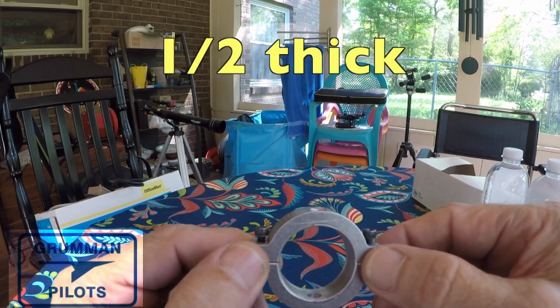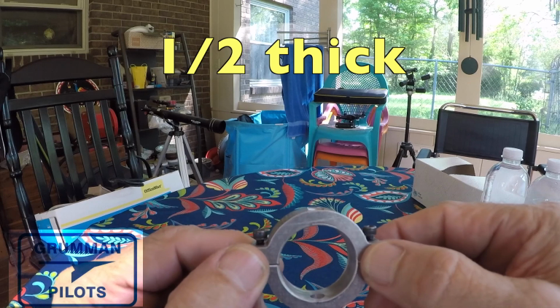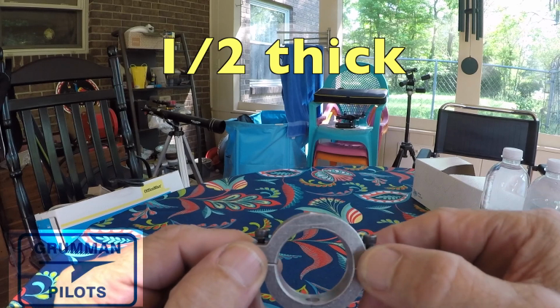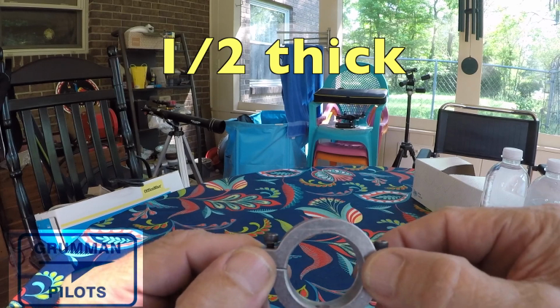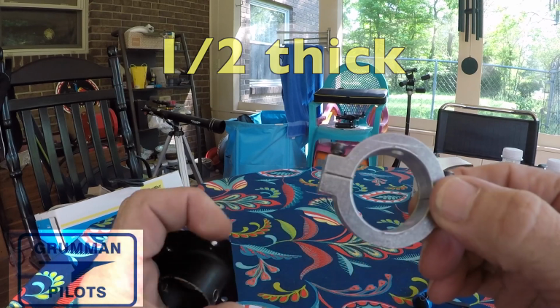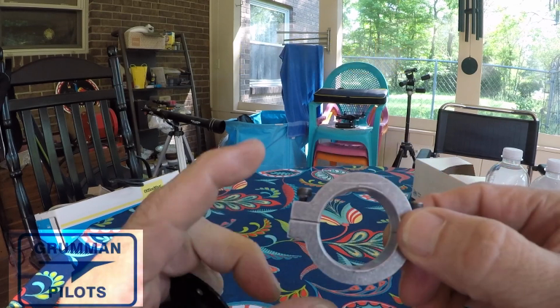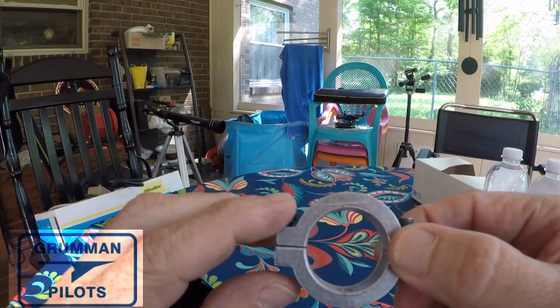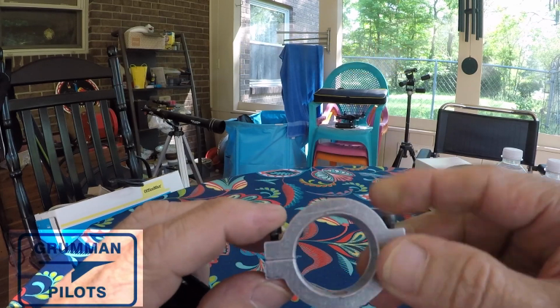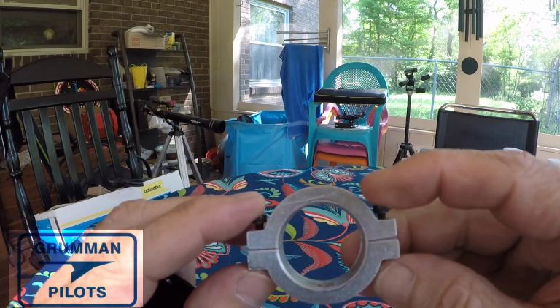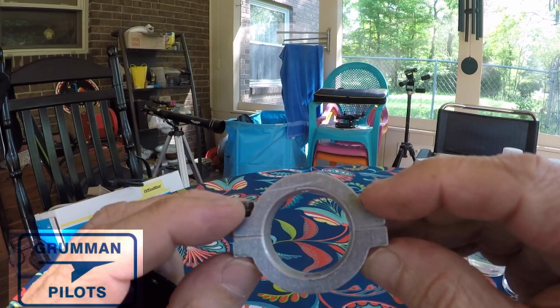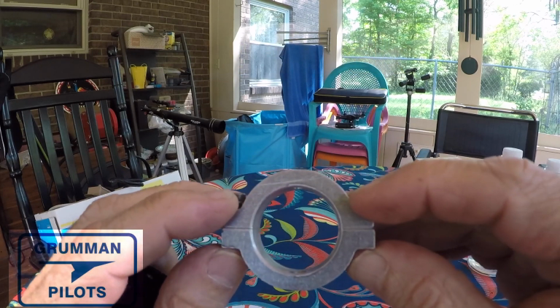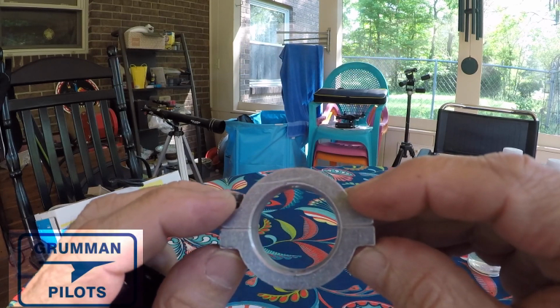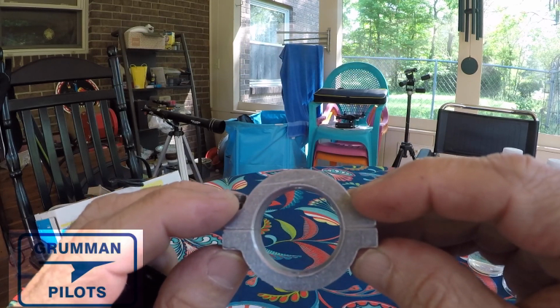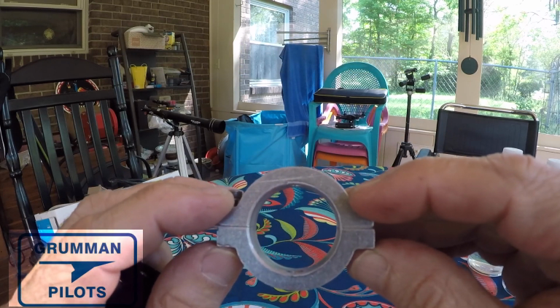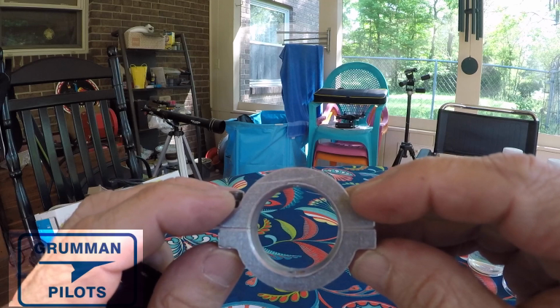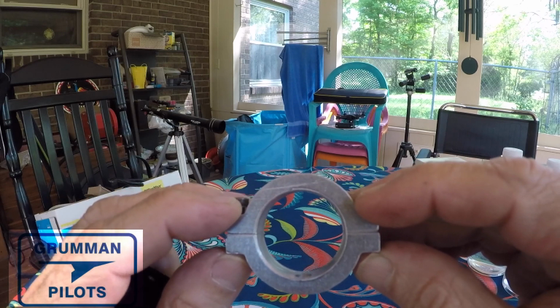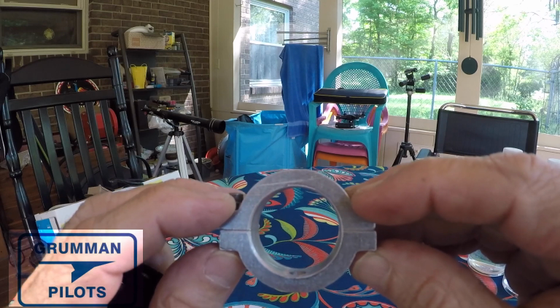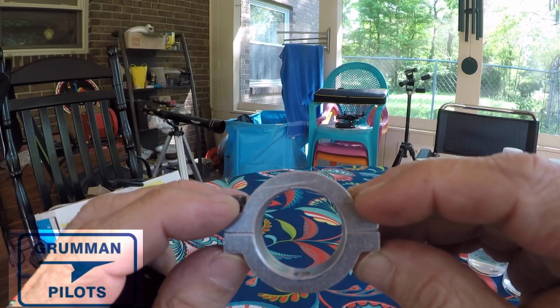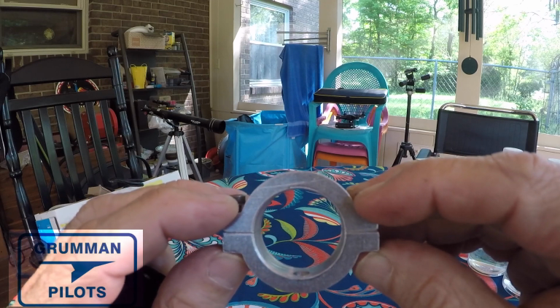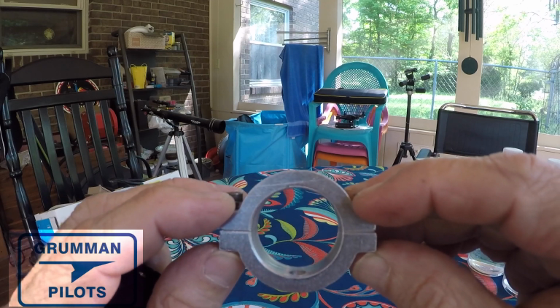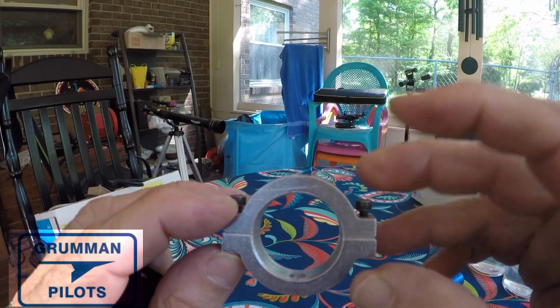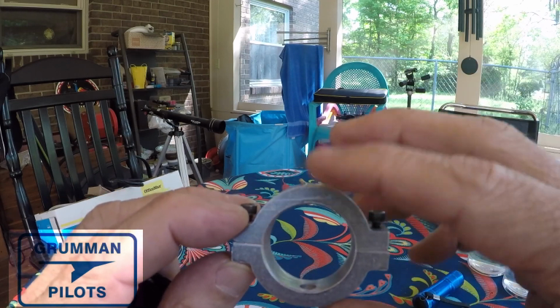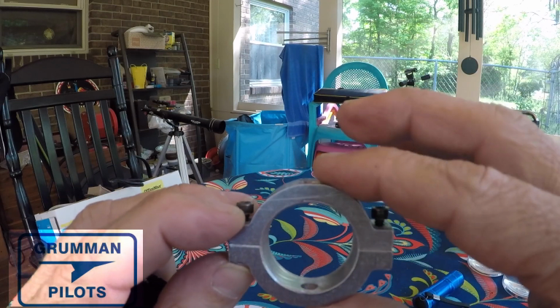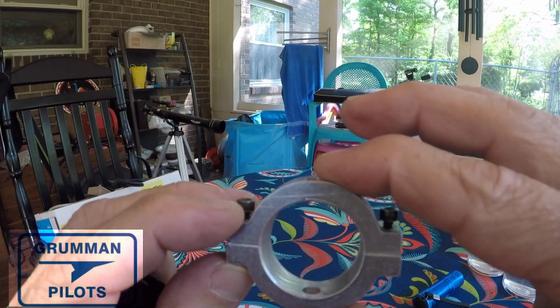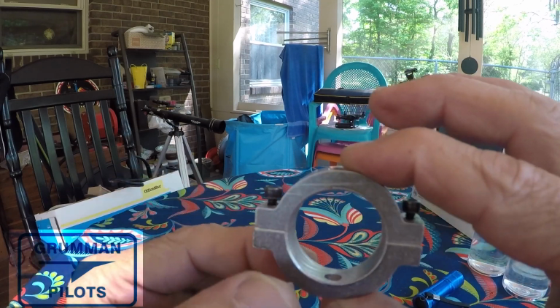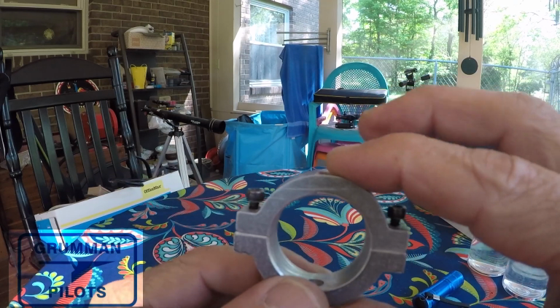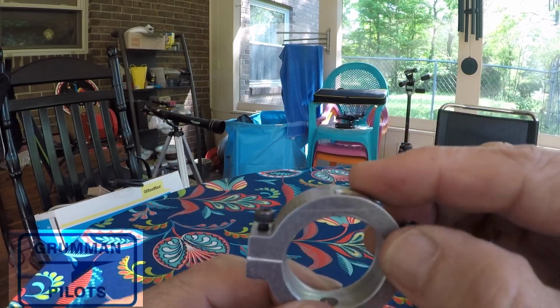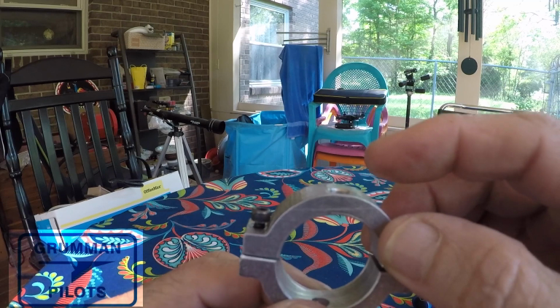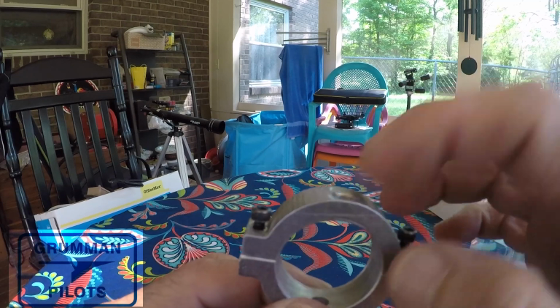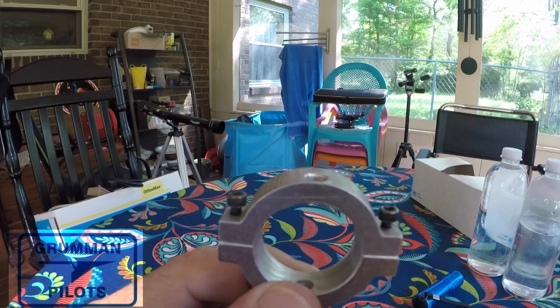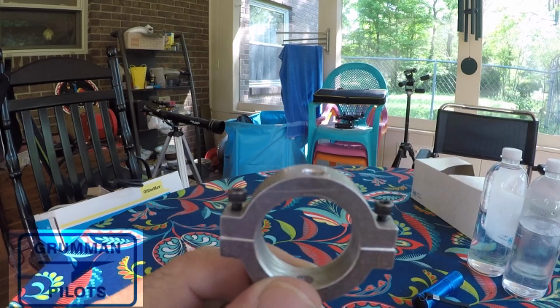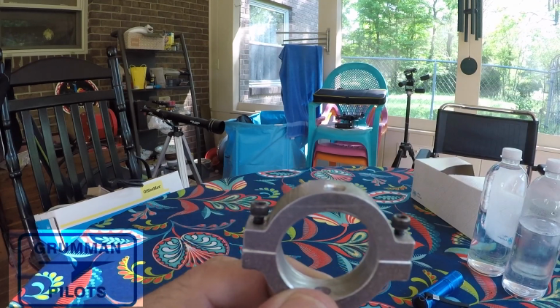Now Ken made these — this is my last one. It's being shipped out to a guy that doesn't live that far from where Ken's shop was up in Washington State. But I'm going to measure this one real quickly and see about having some more of these made.